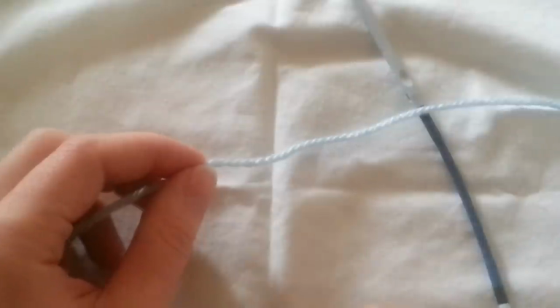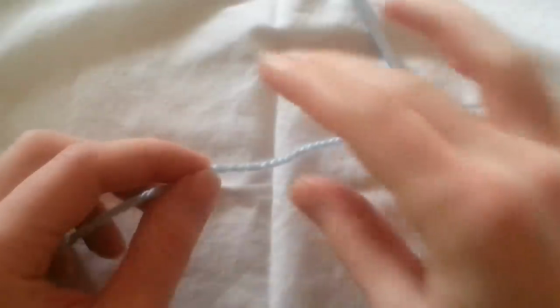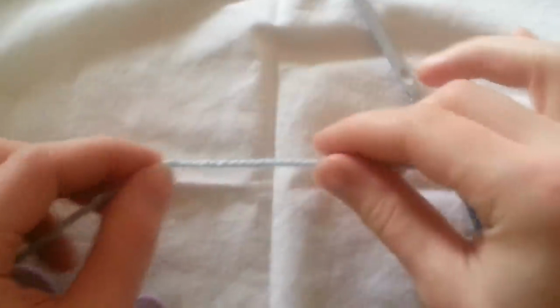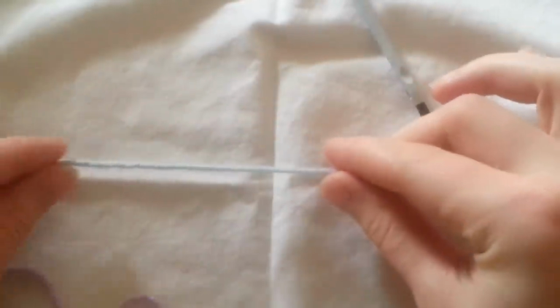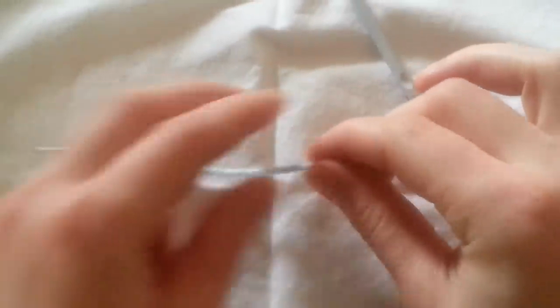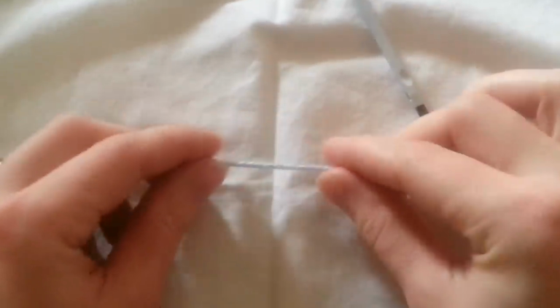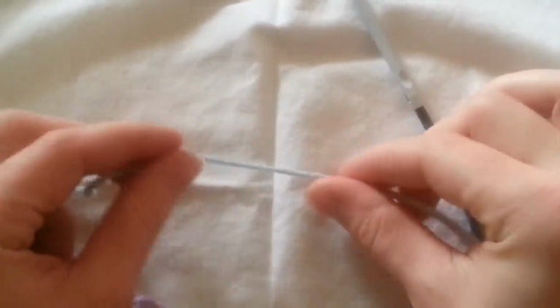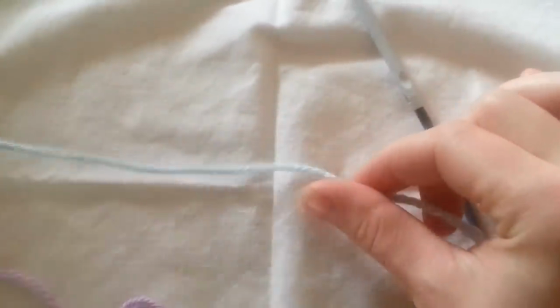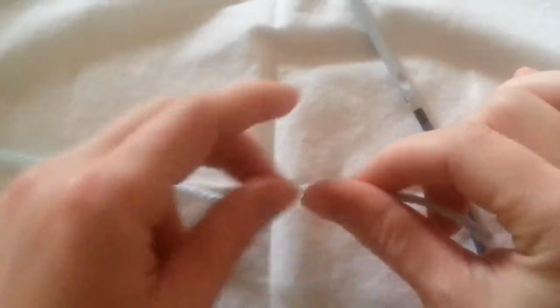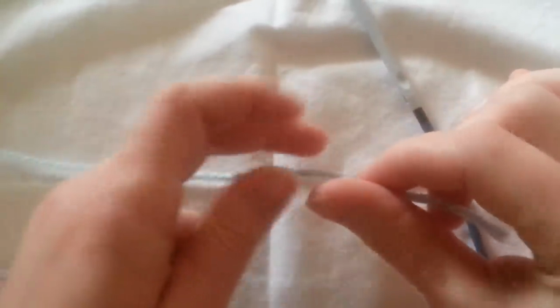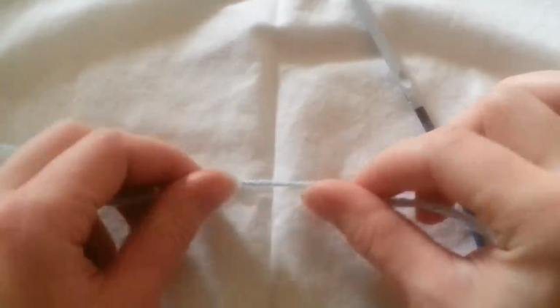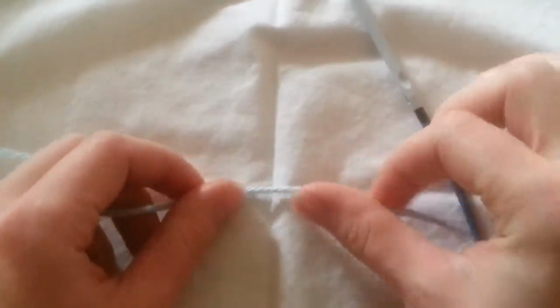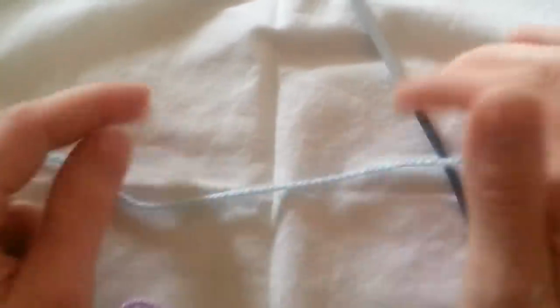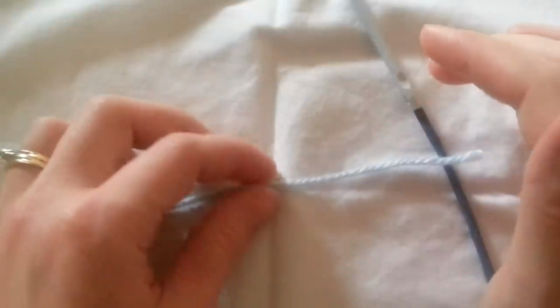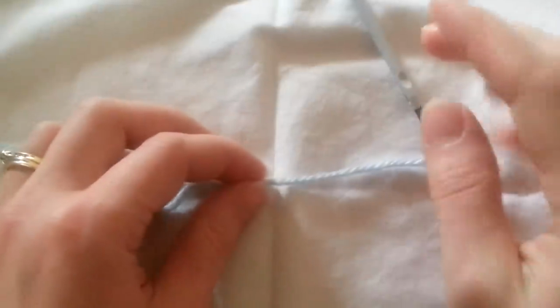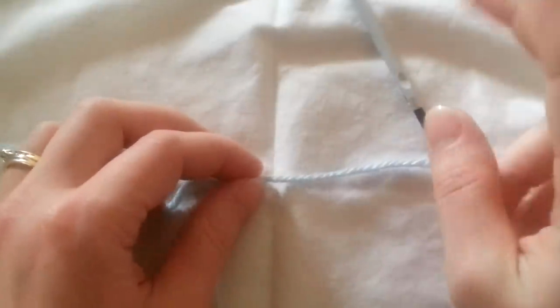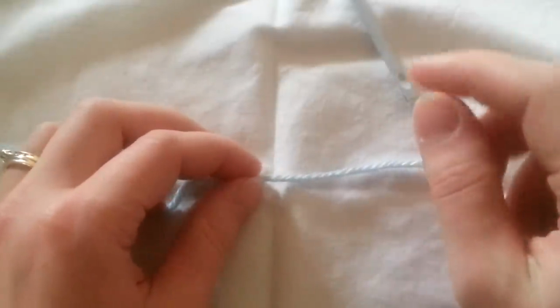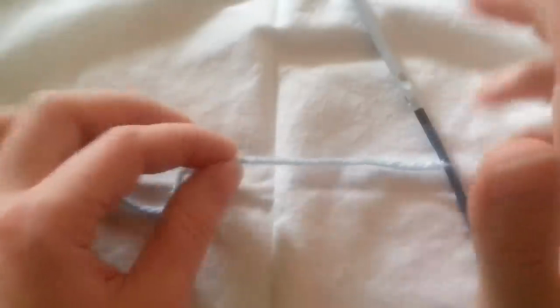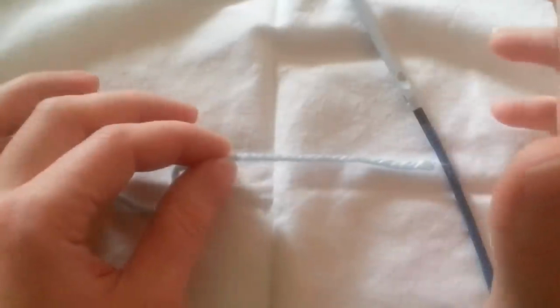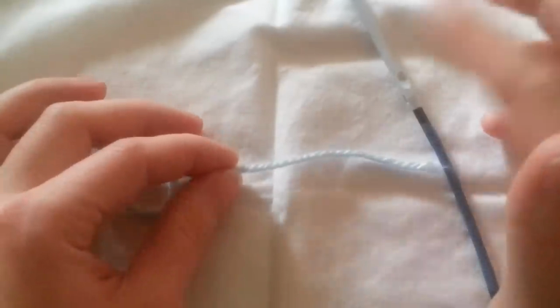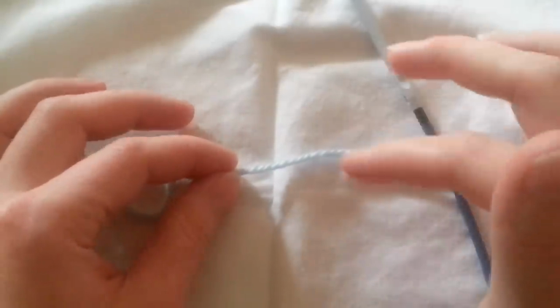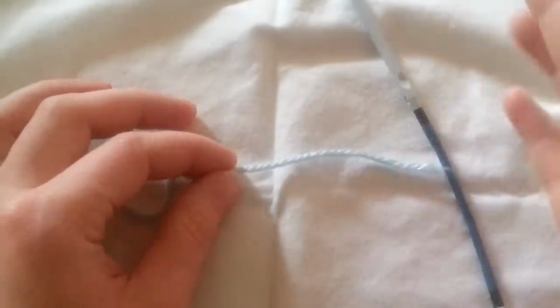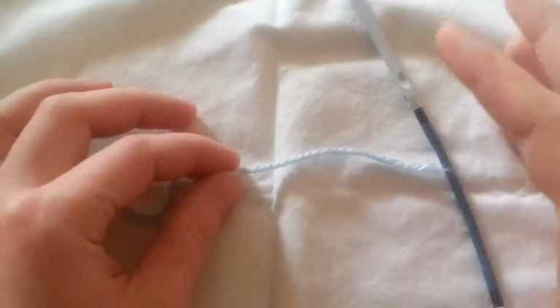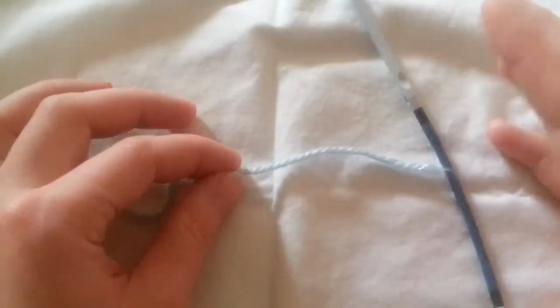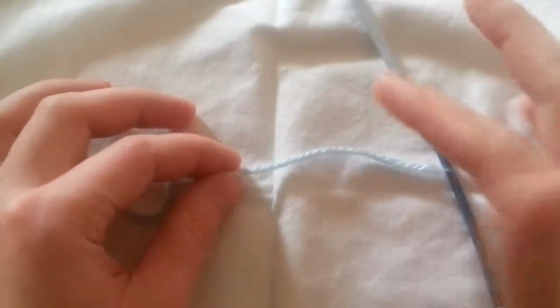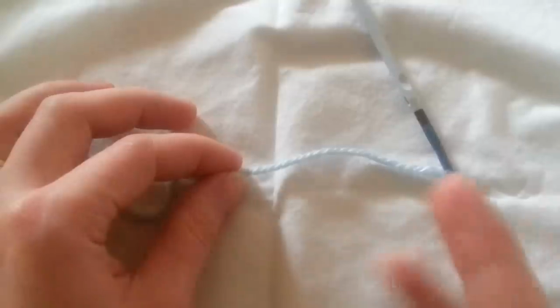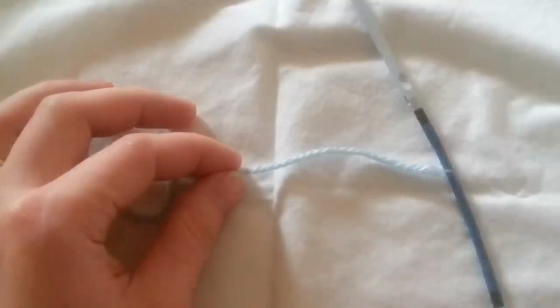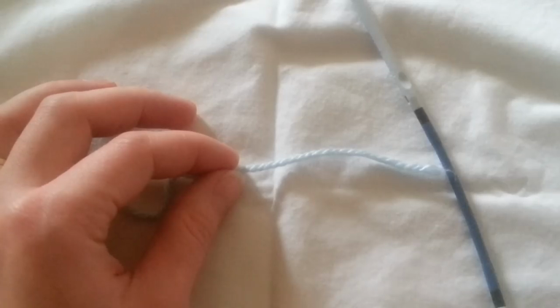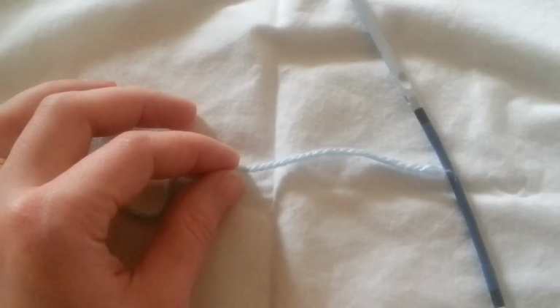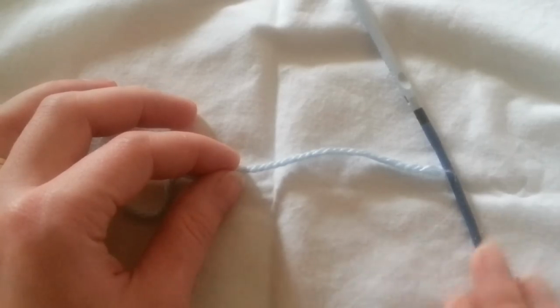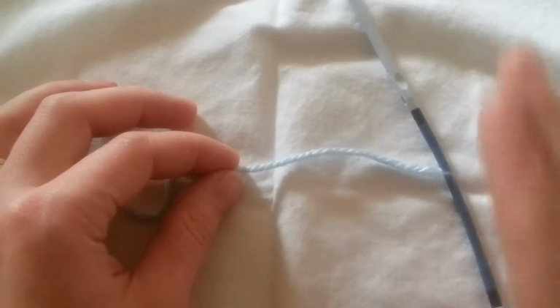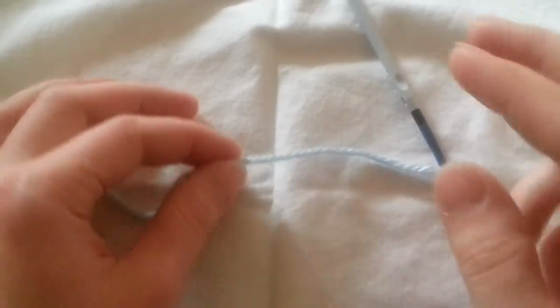I'm going to show you how to do the top strand of a horizontal bar stitch. You'll need two colors, or one same color. It's going to be a reversible pattern, and then your double-ended hook.